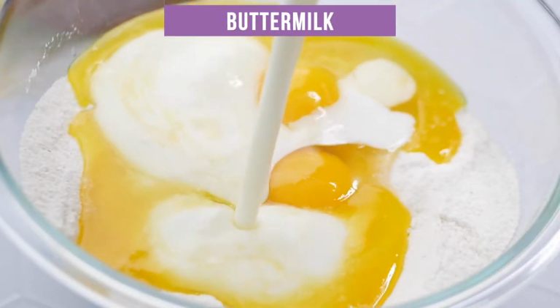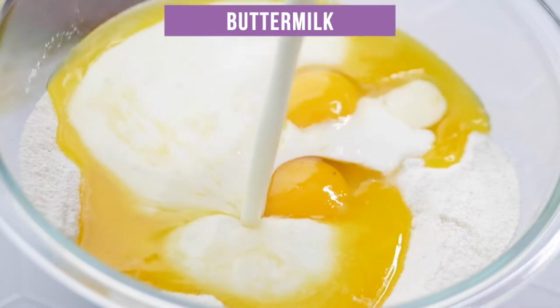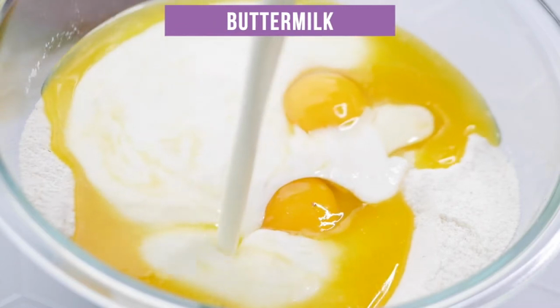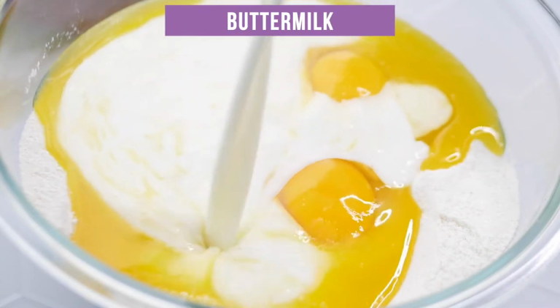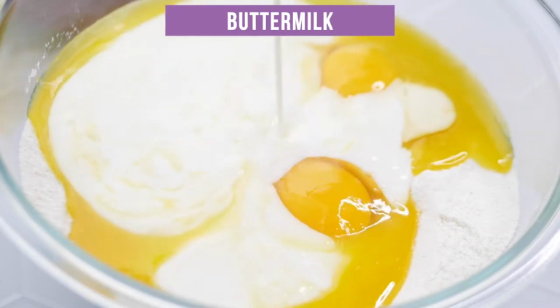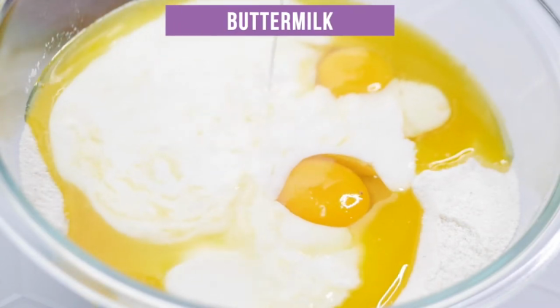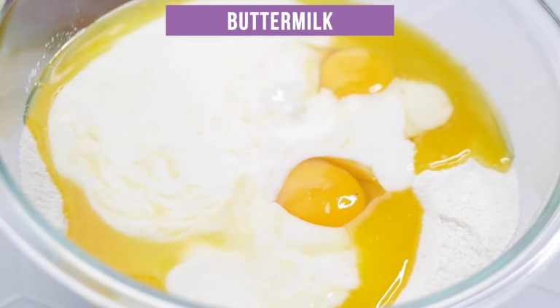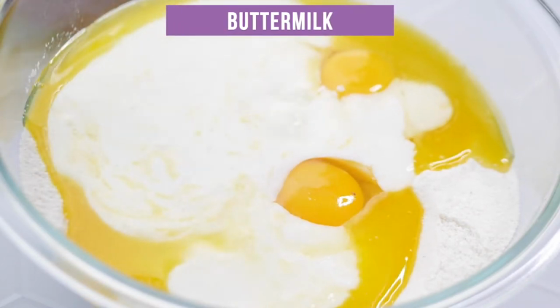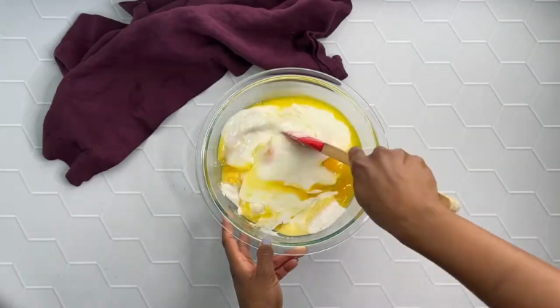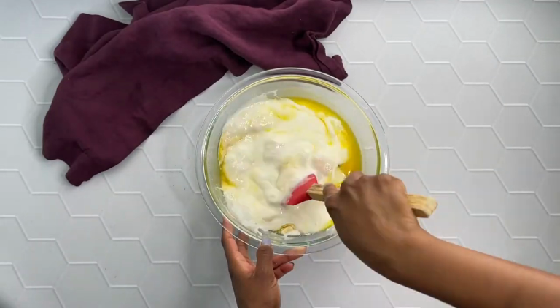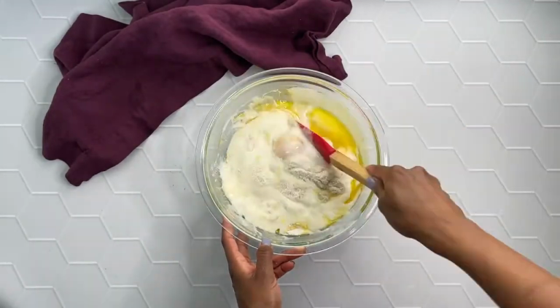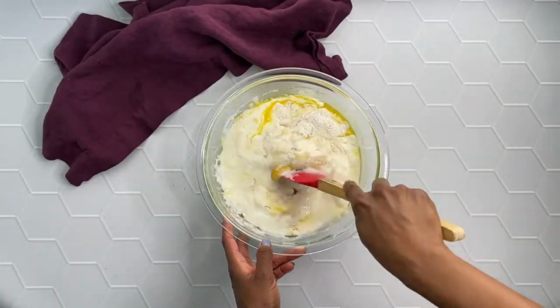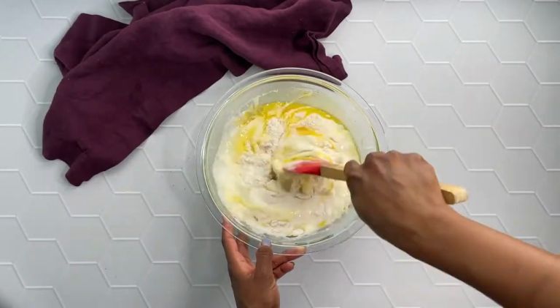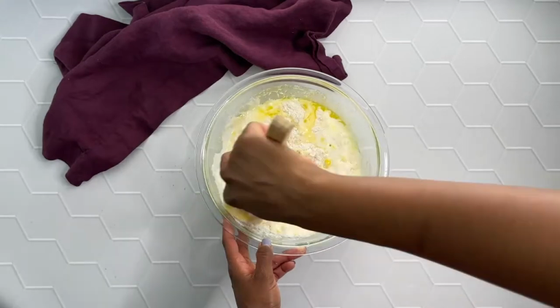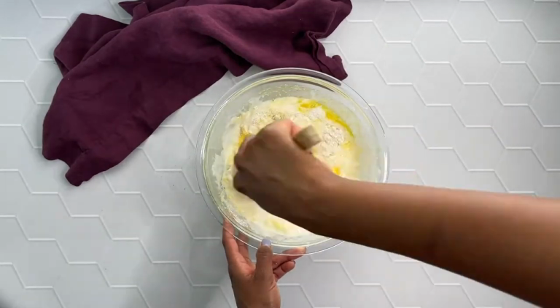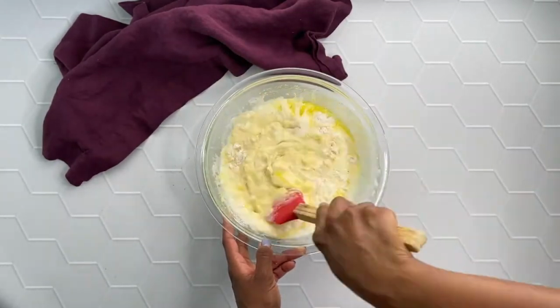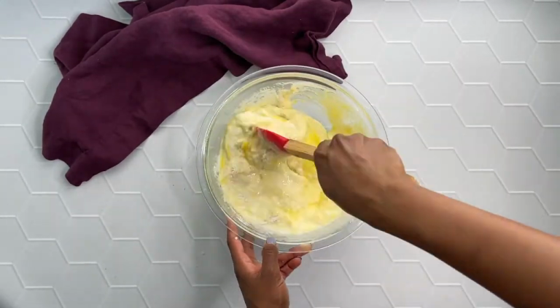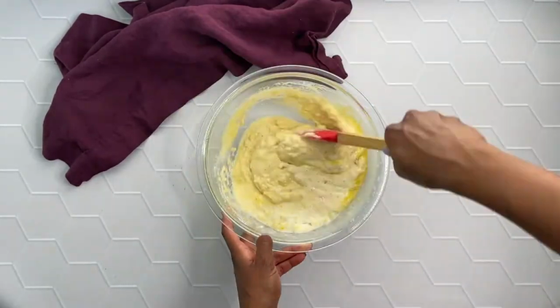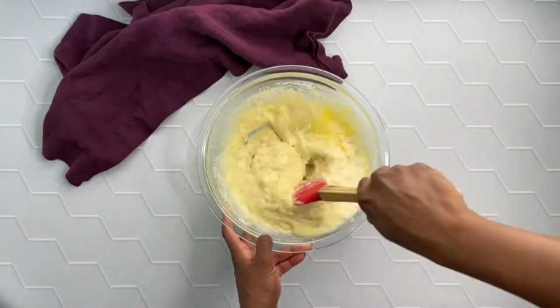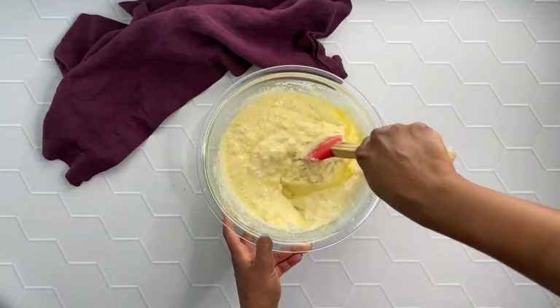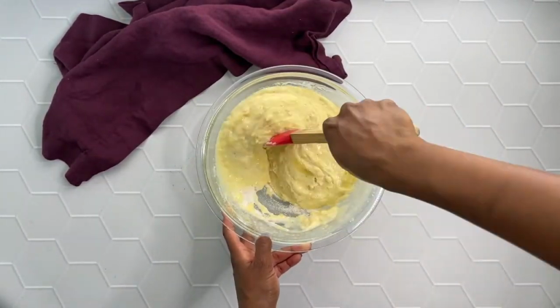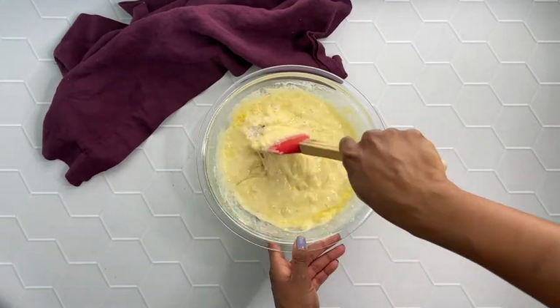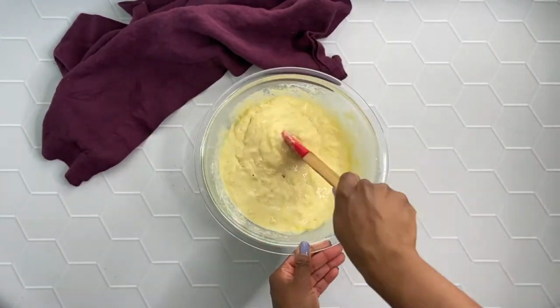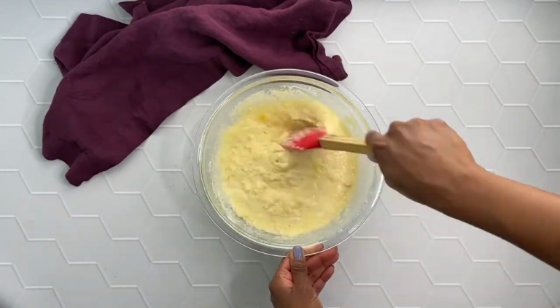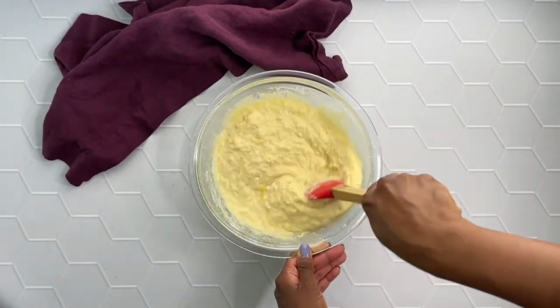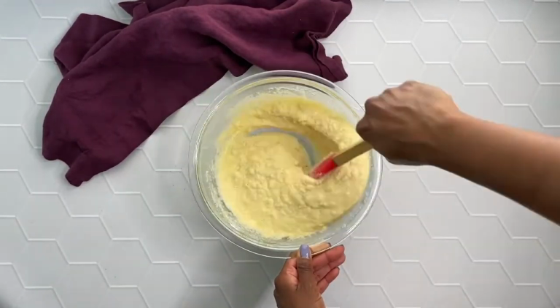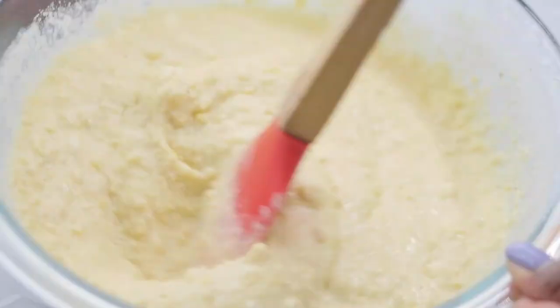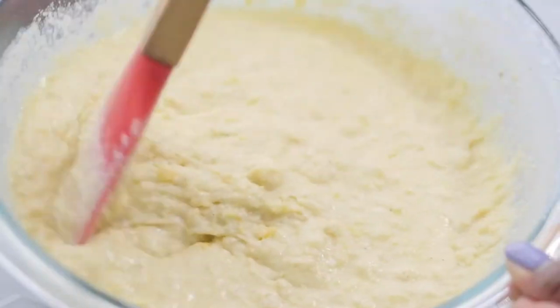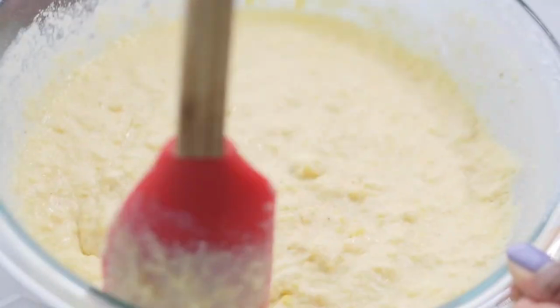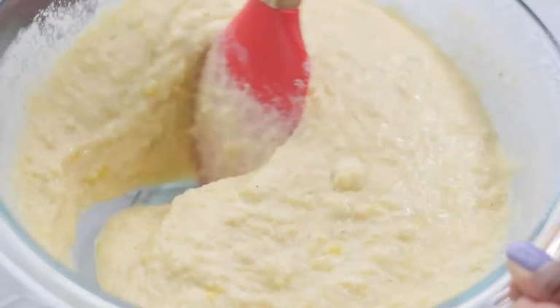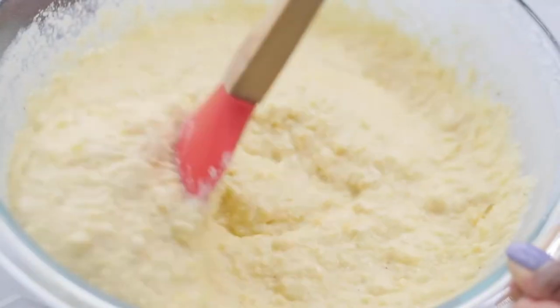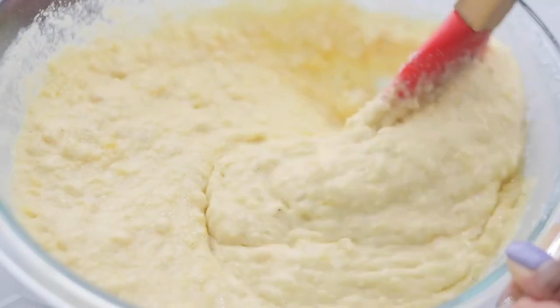So then you want to mix these ingredients until they're fully combined, but you don't want to over mix or over stir. If you over stir that batter it's going to result in cracks and crumbles at the top of your muffins.